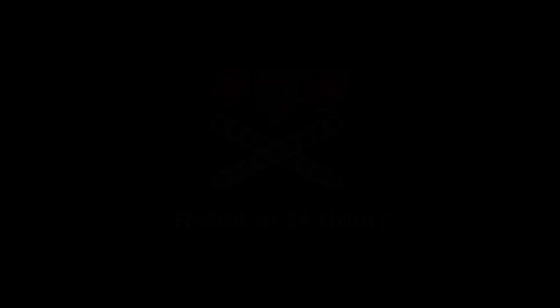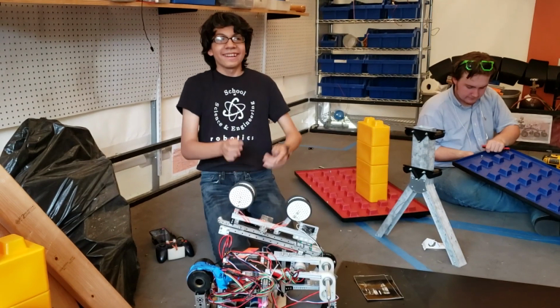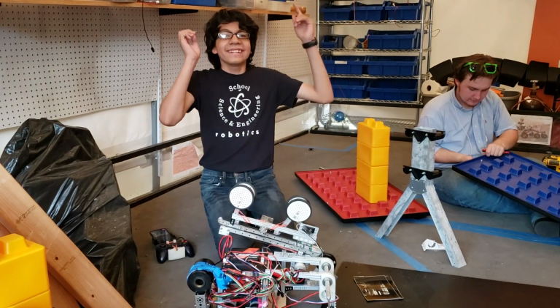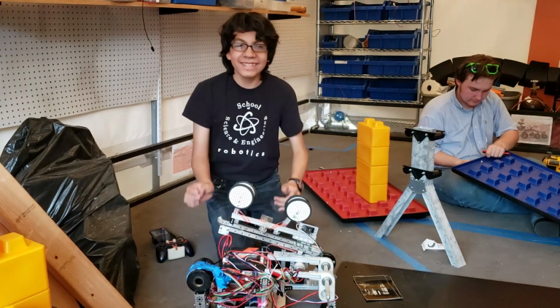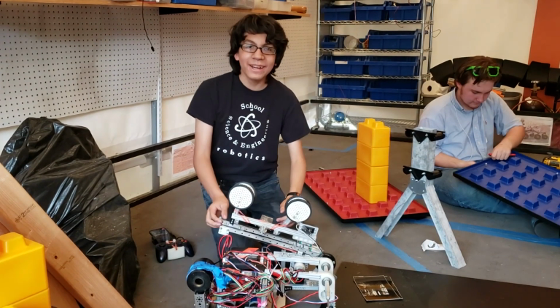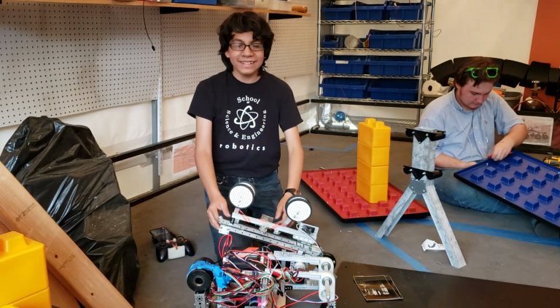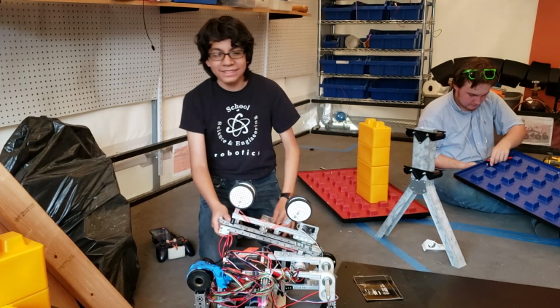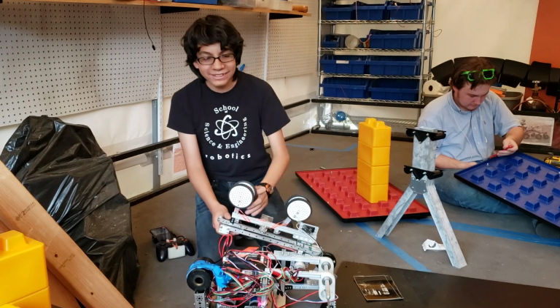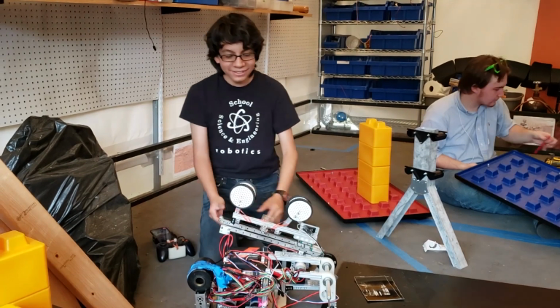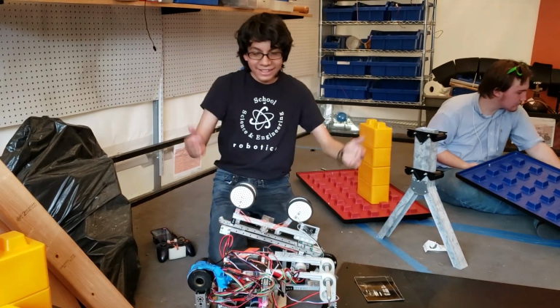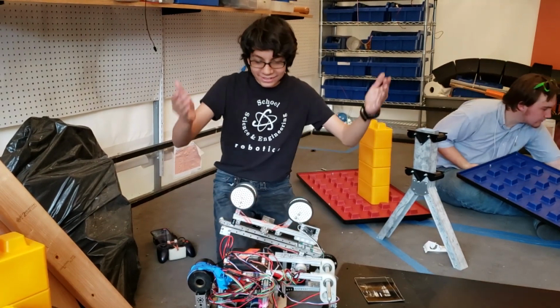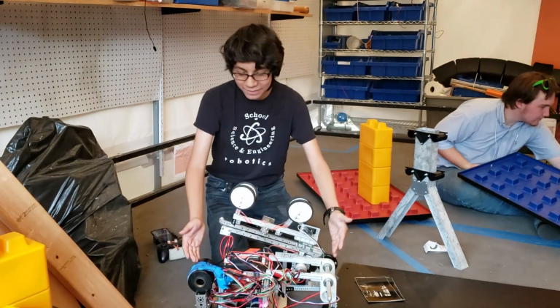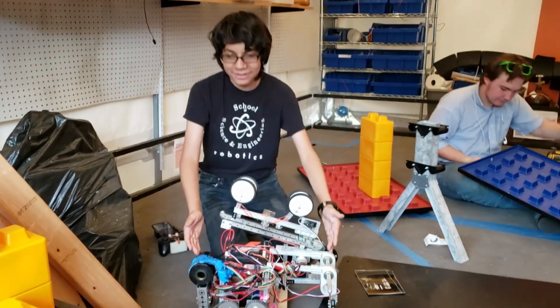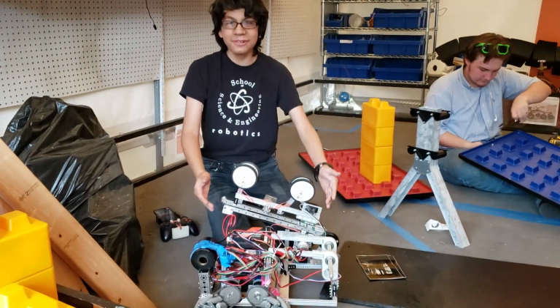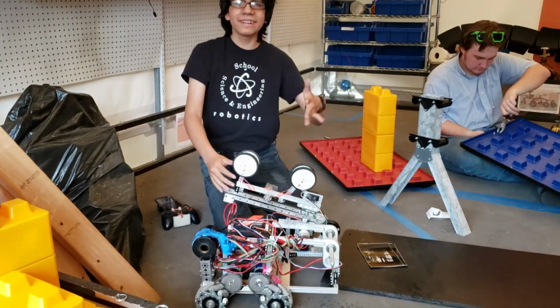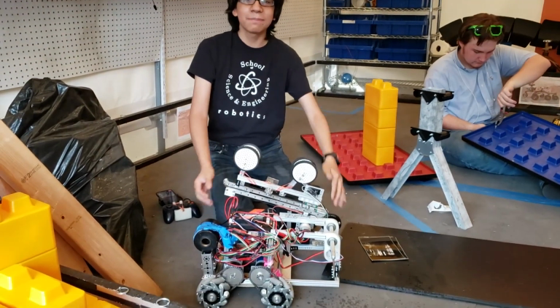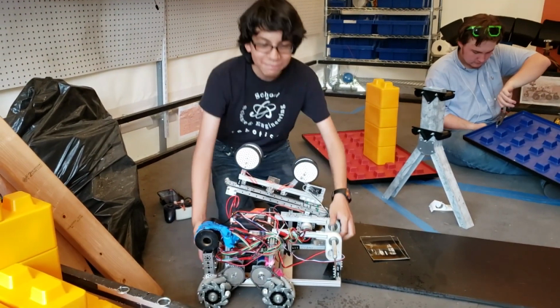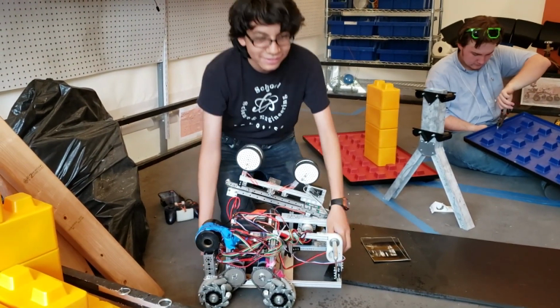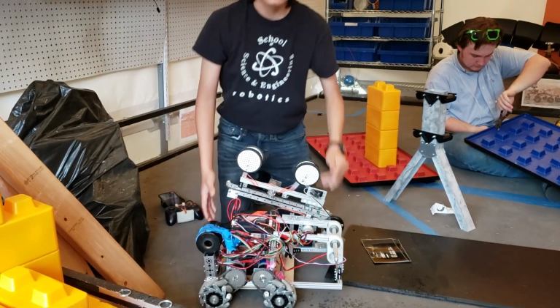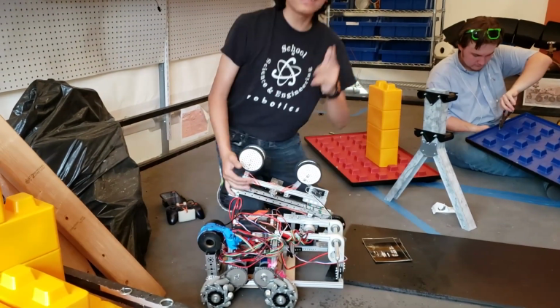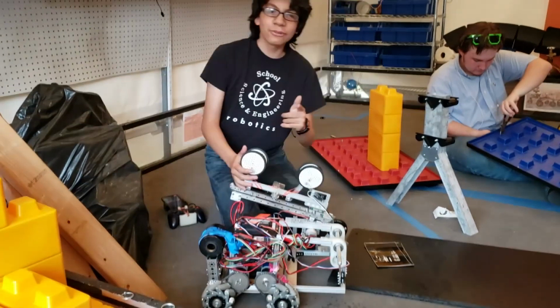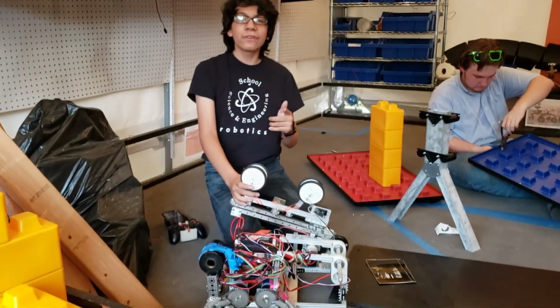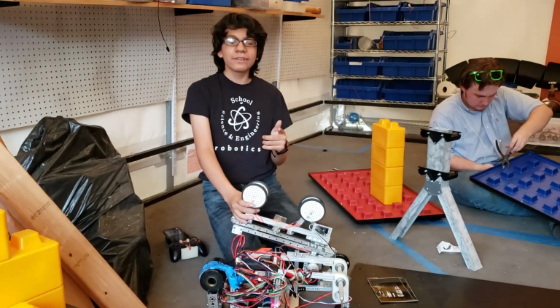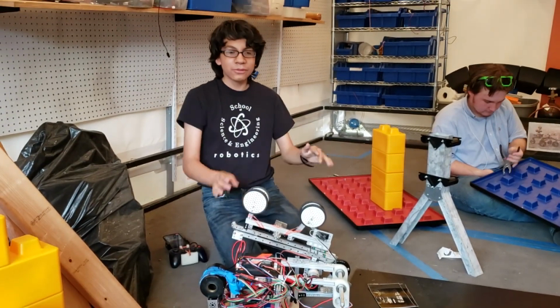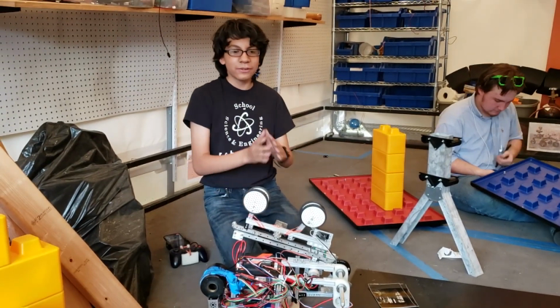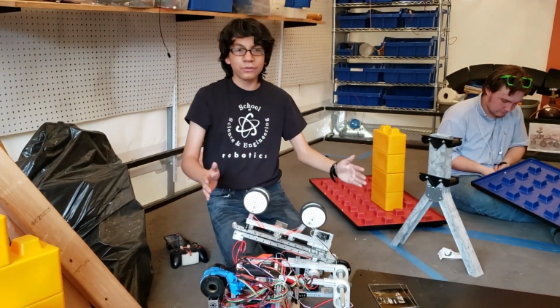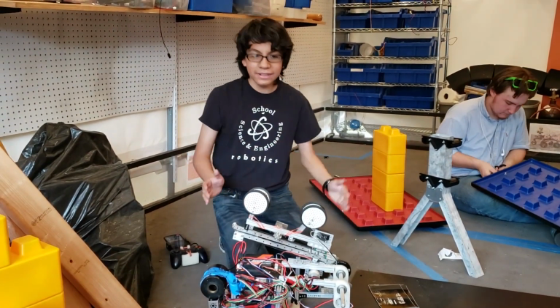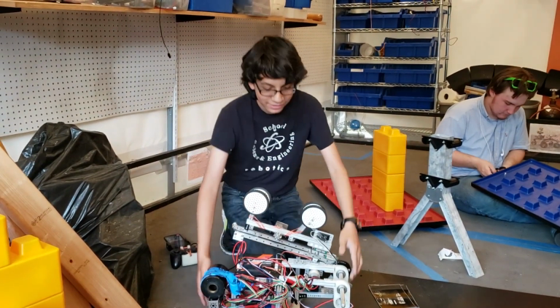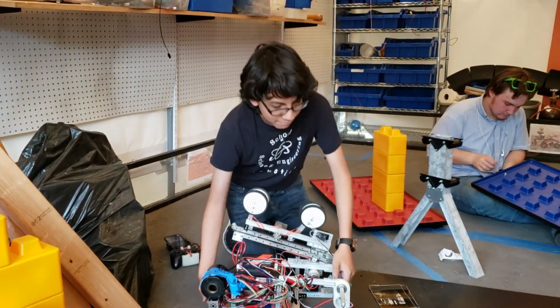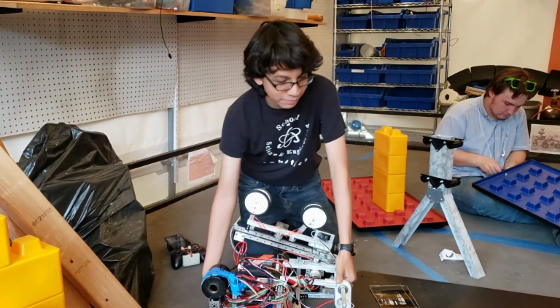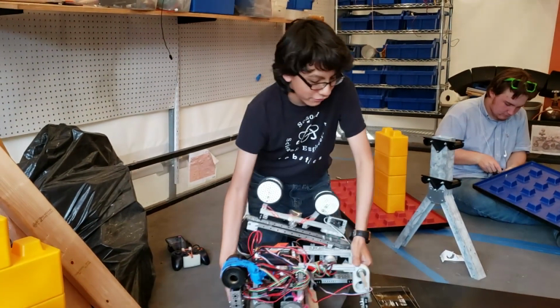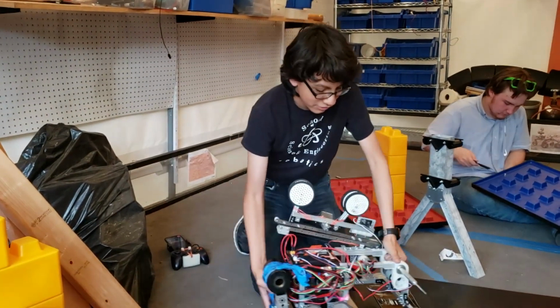Hi, this is Jose from IronRain Team 6032, and this is our robot — a two to three day build. In total it was 24 hours over the course of three days, mostly spent on the first two.